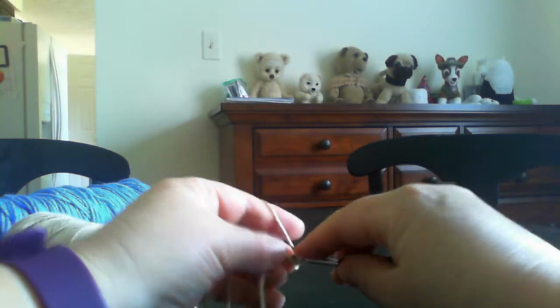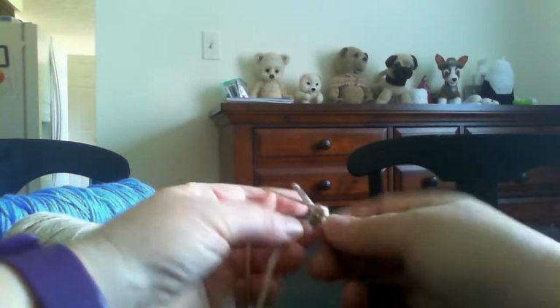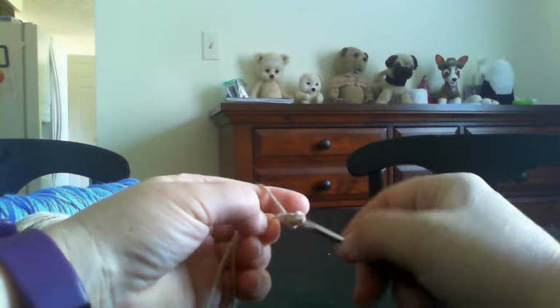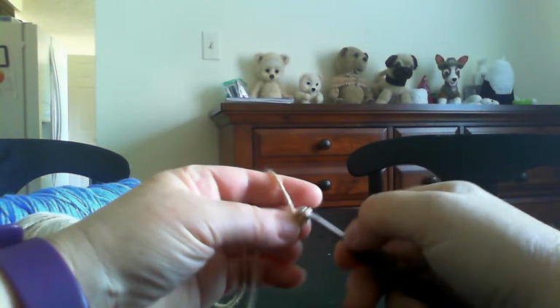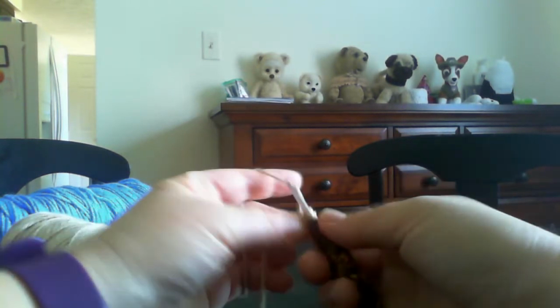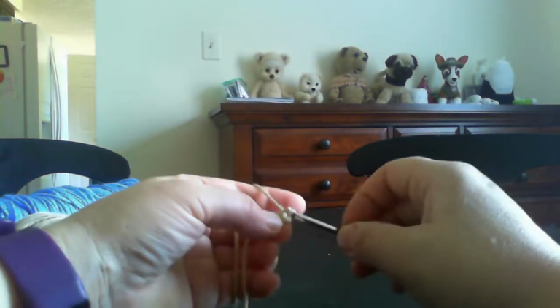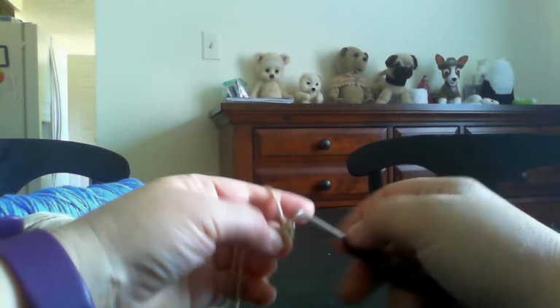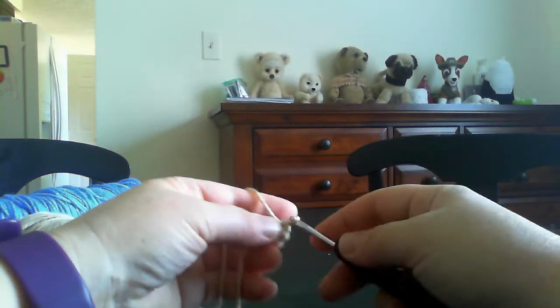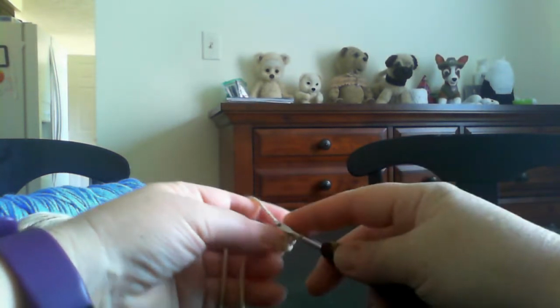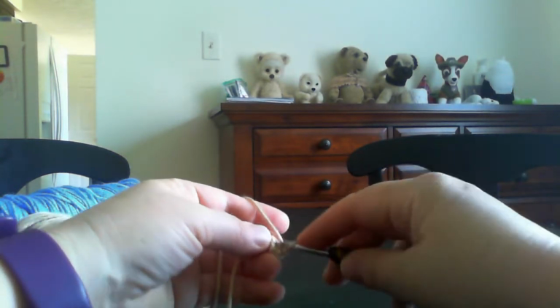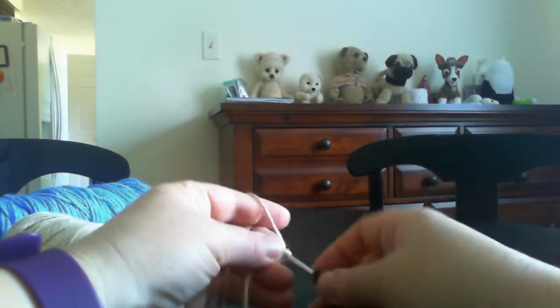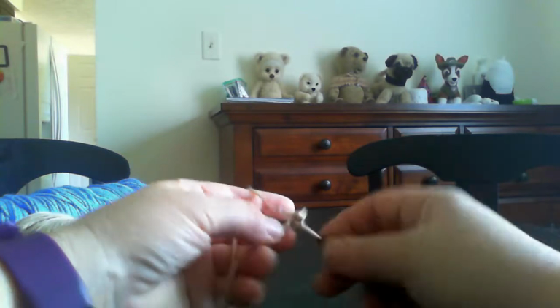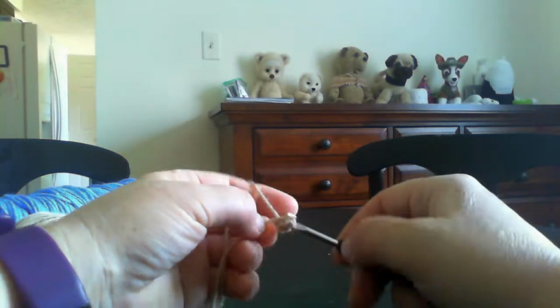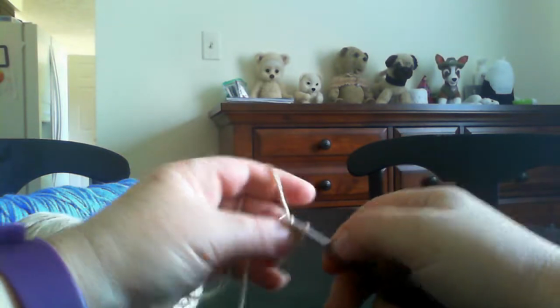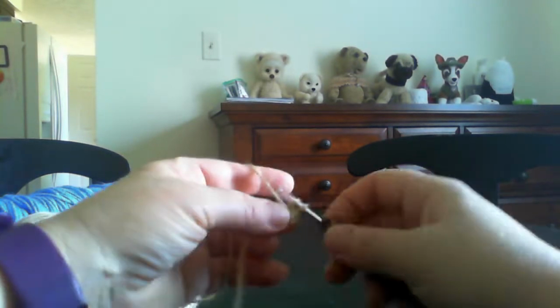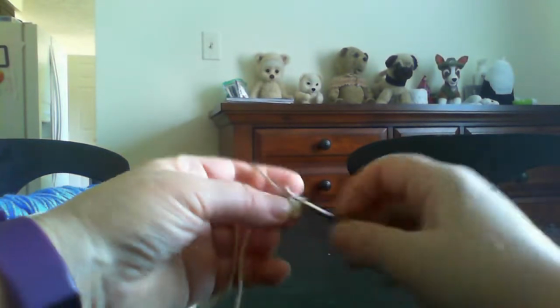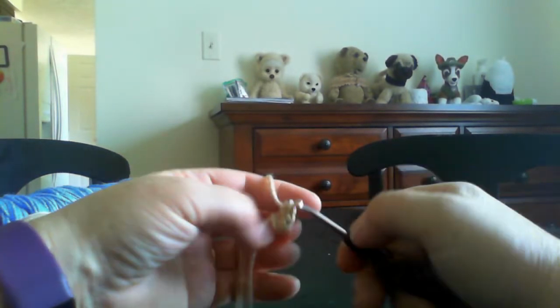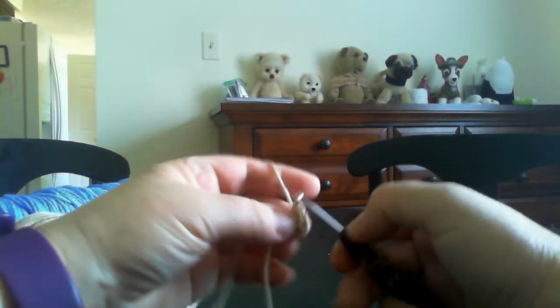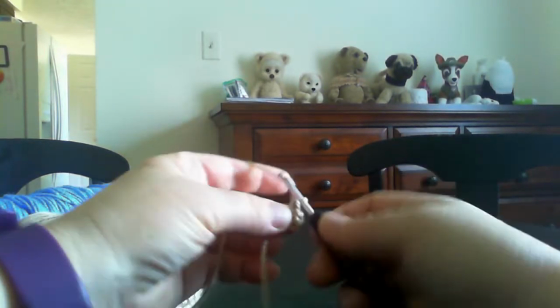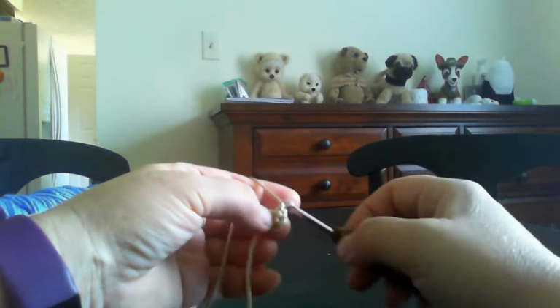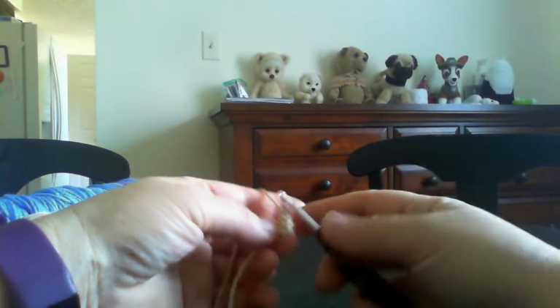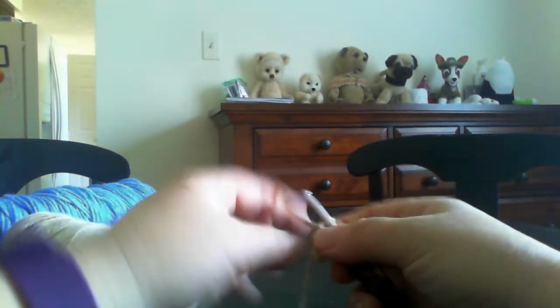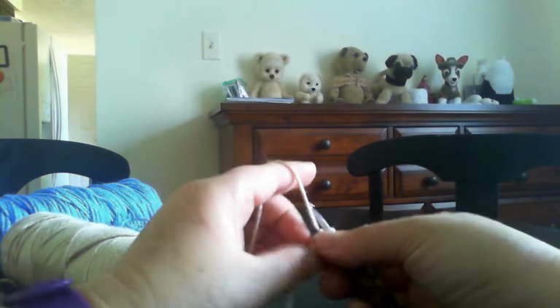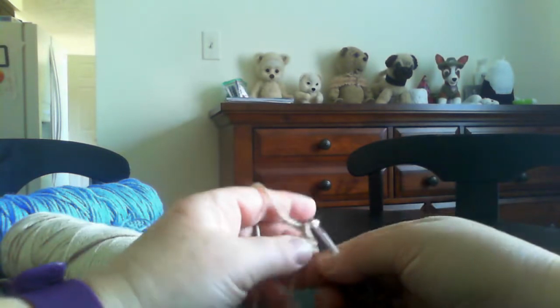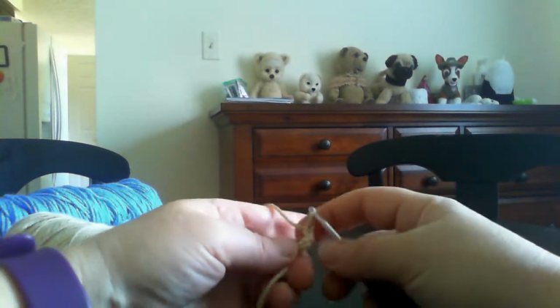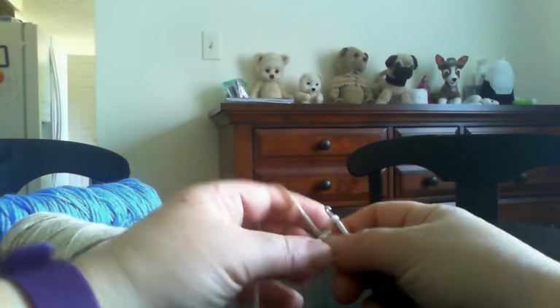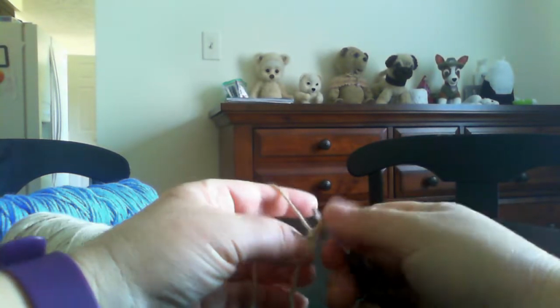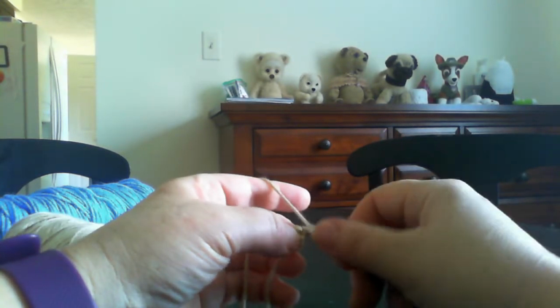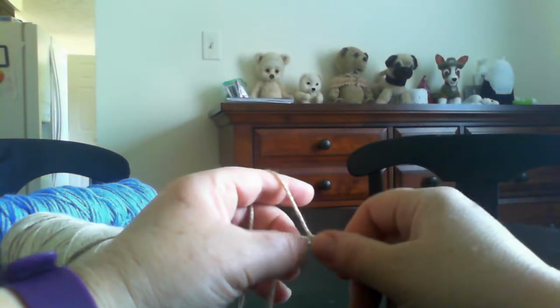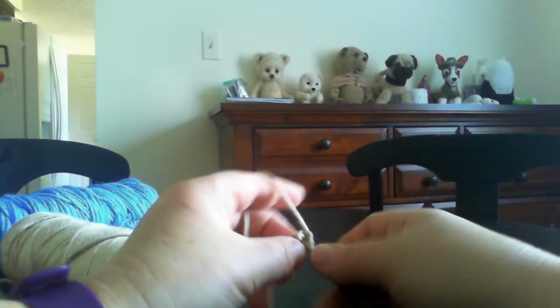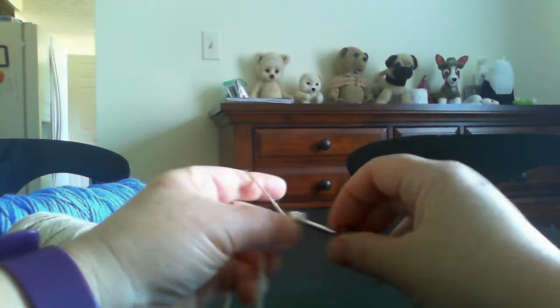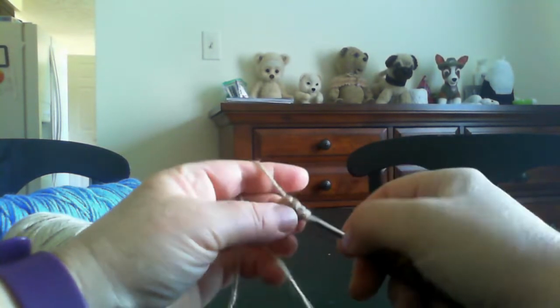One, two, three, turn around, three increase.